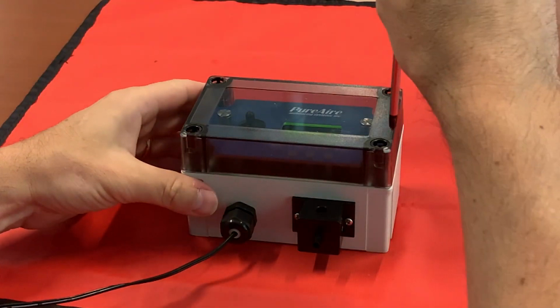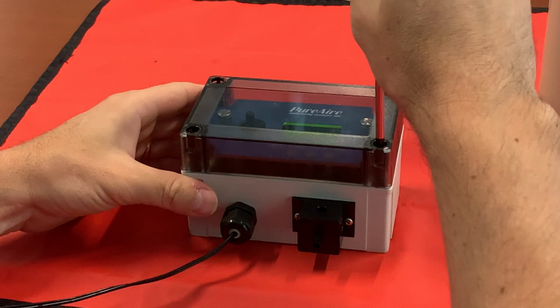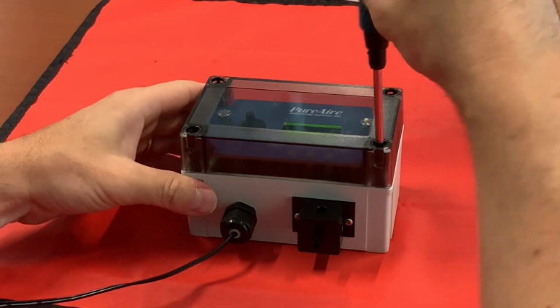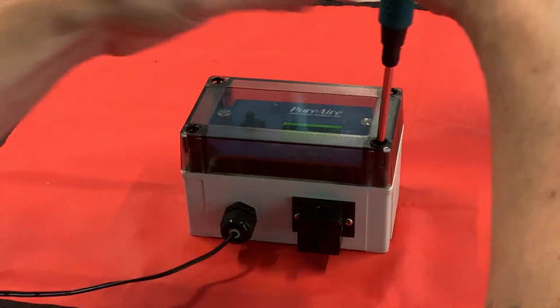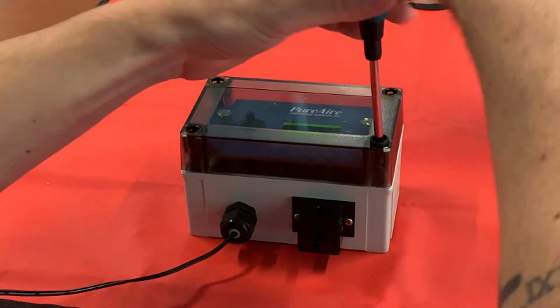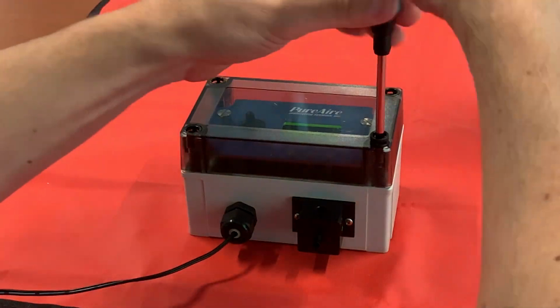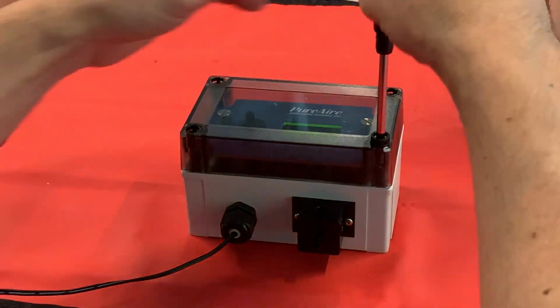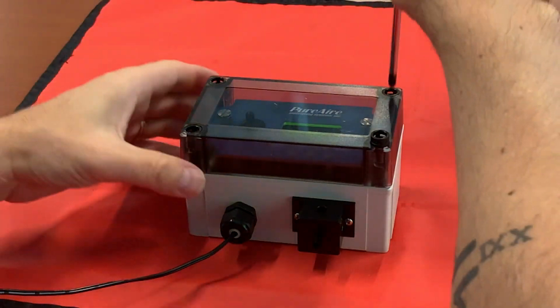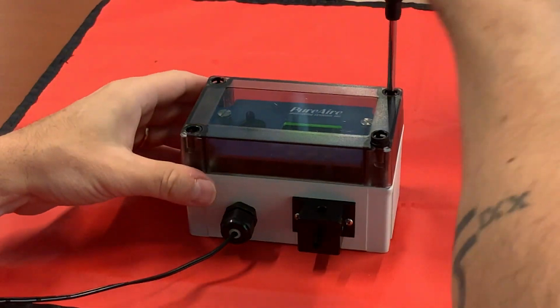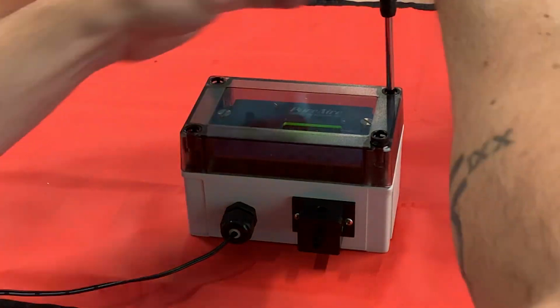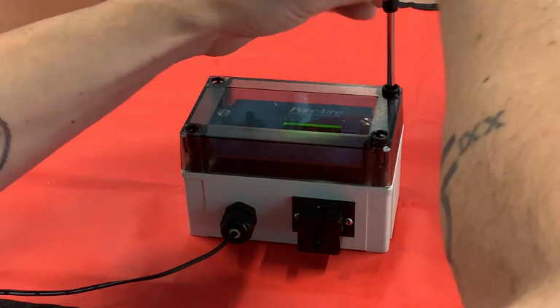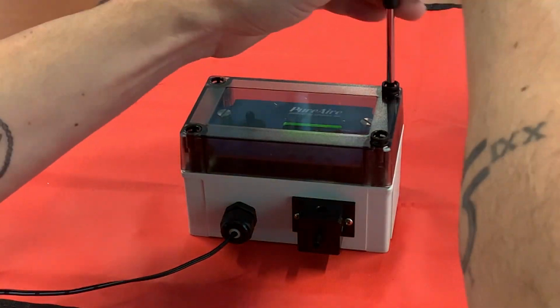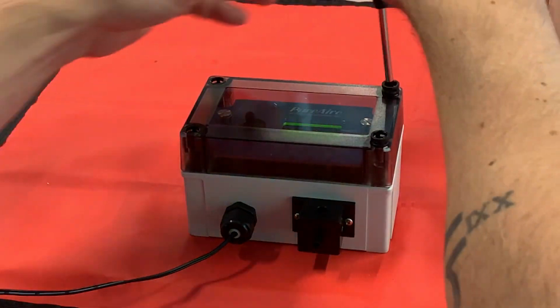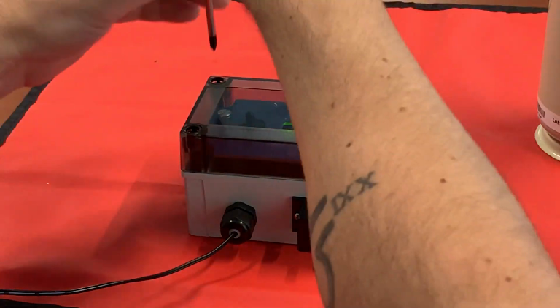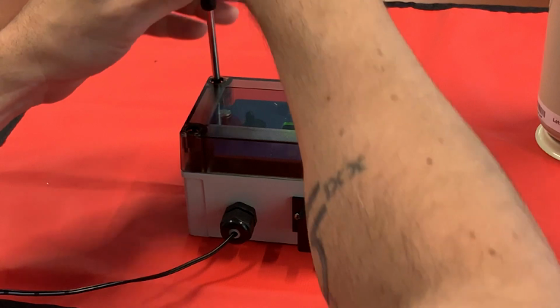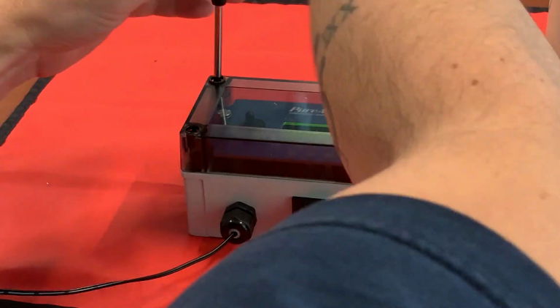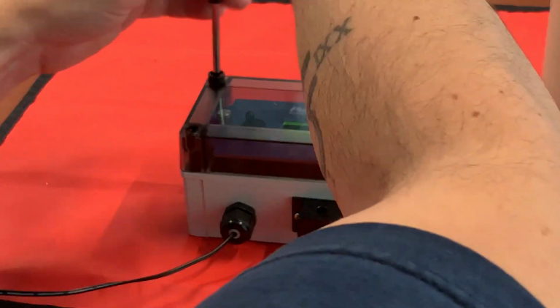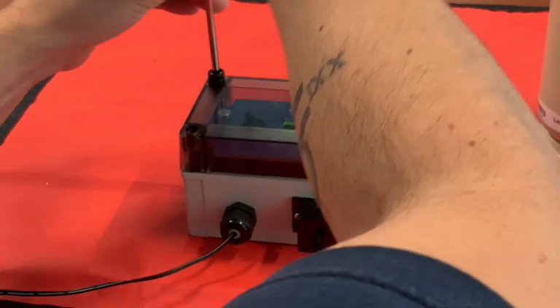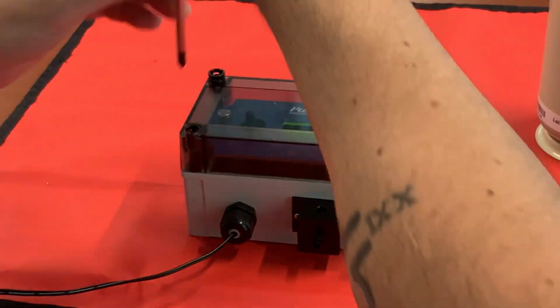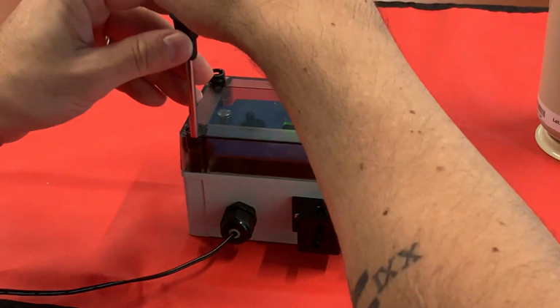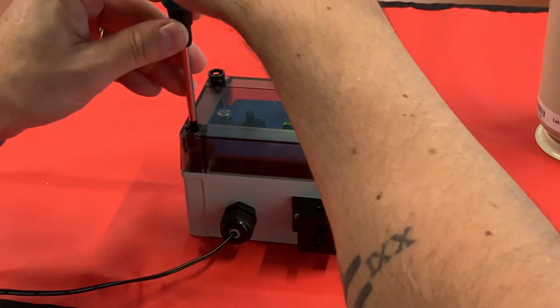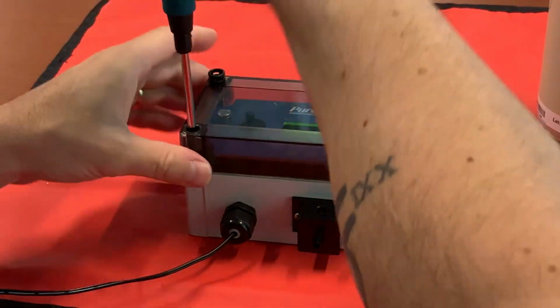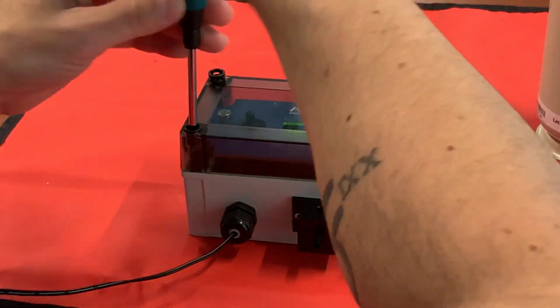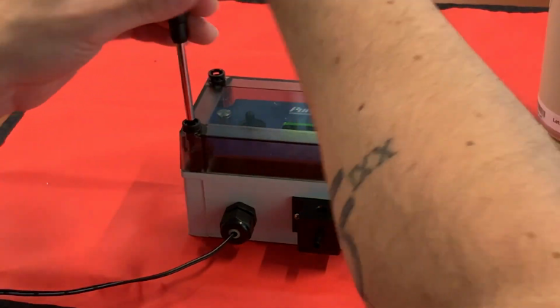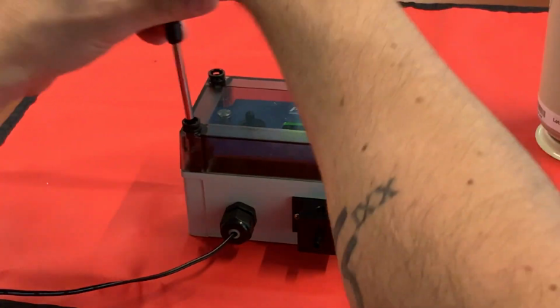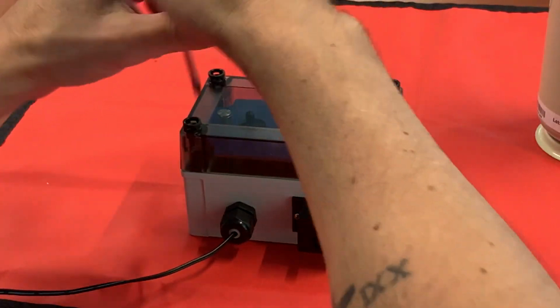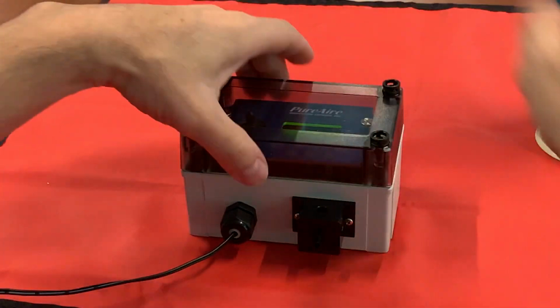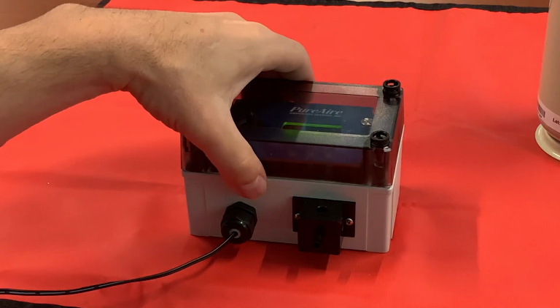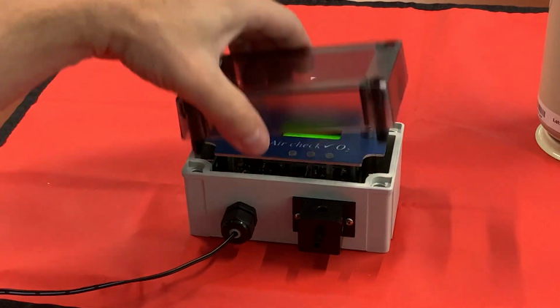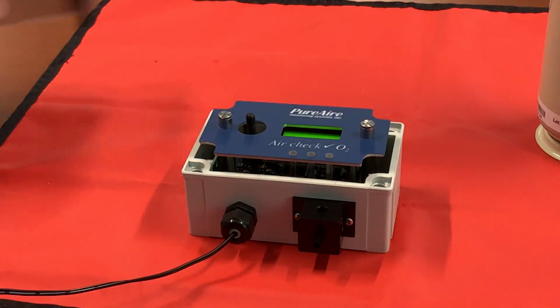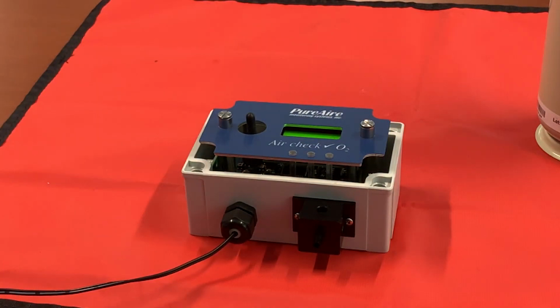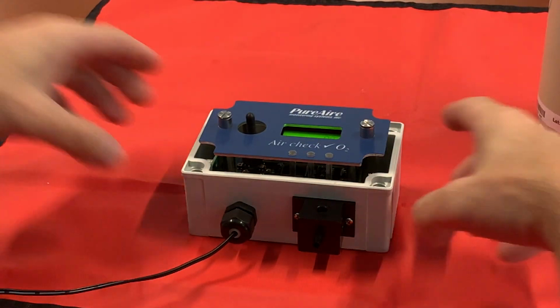The first thing we're going to do is remove our protective covering for our enclosure so we can get to our joystick. That's all the way.